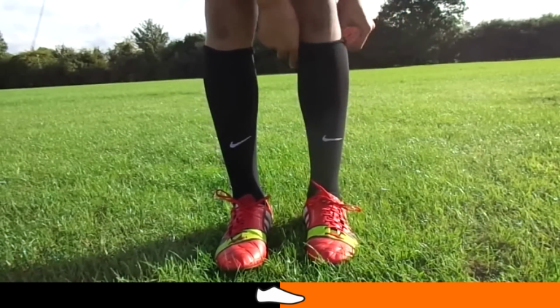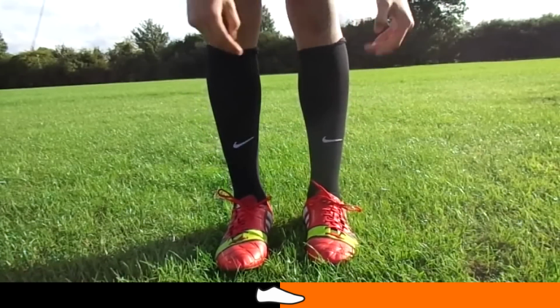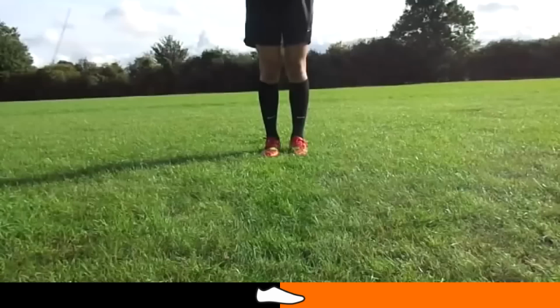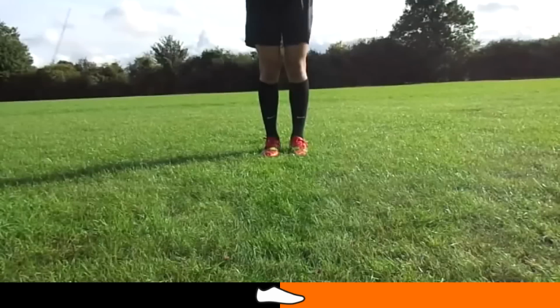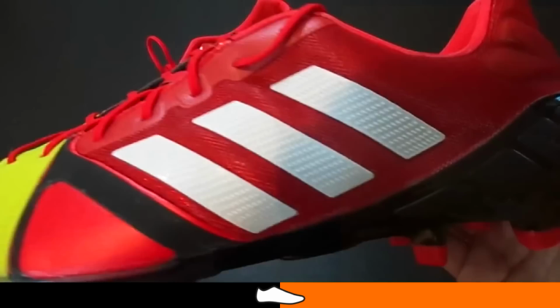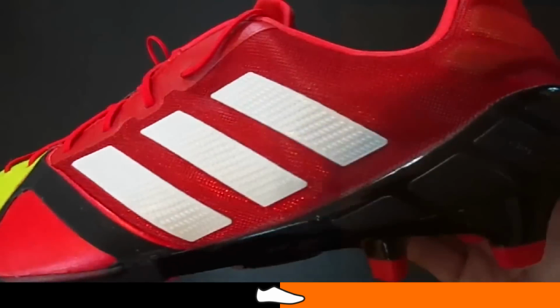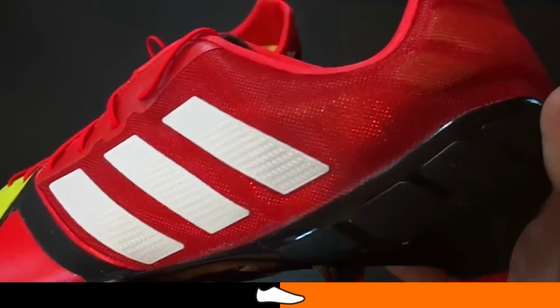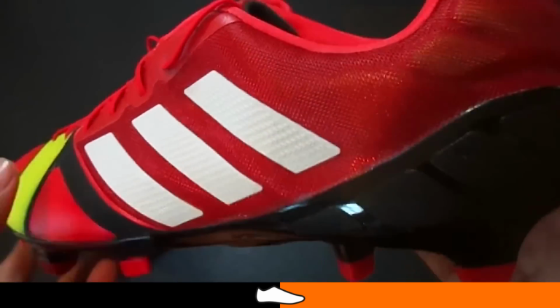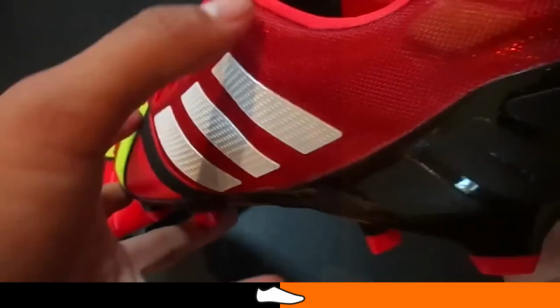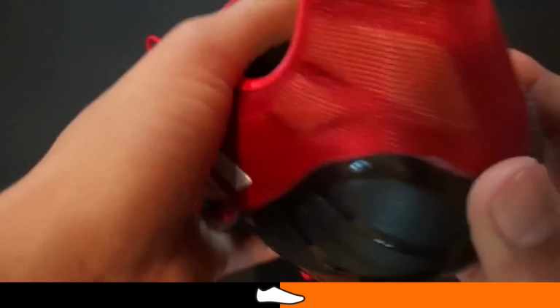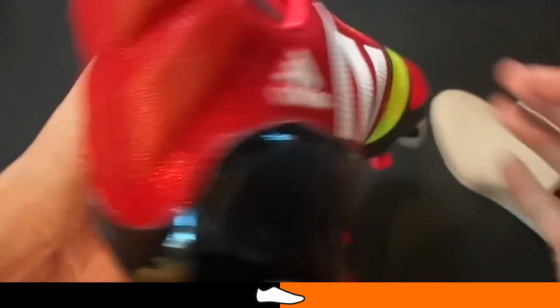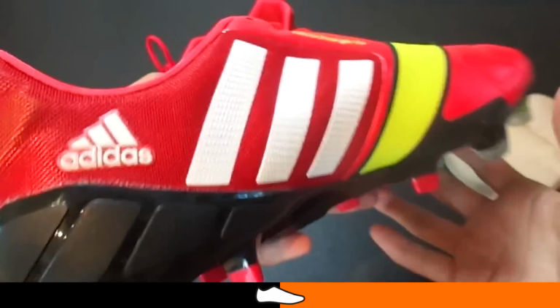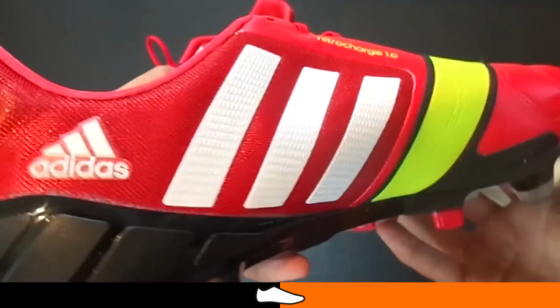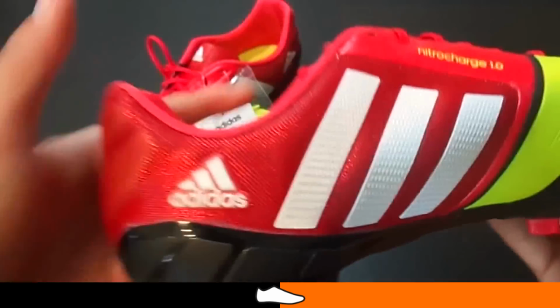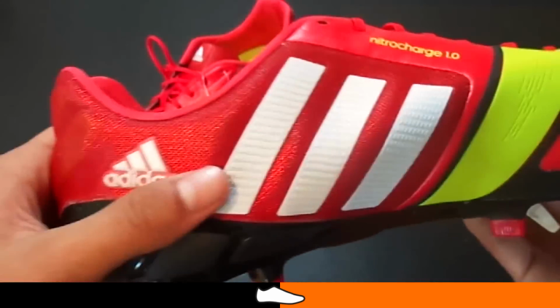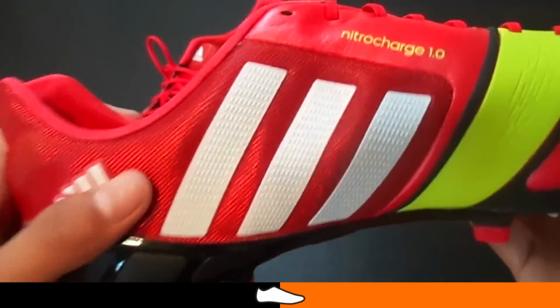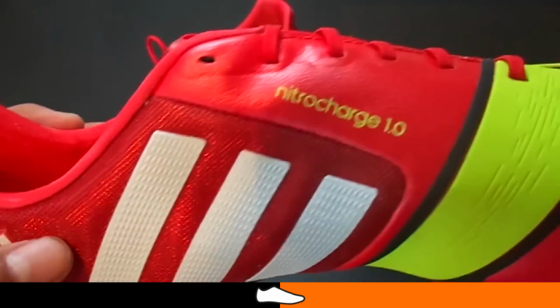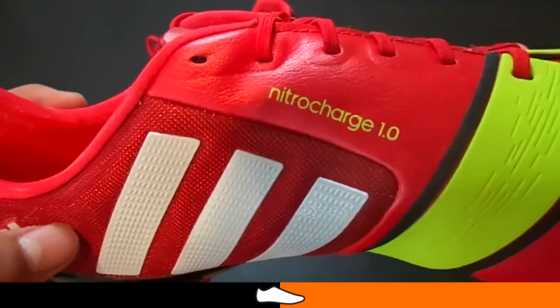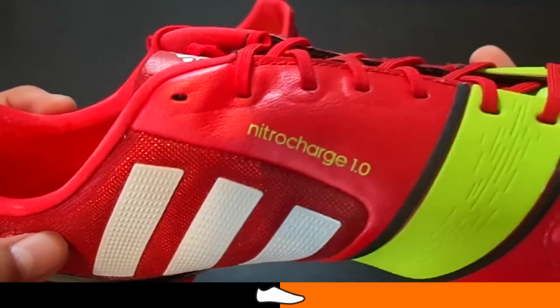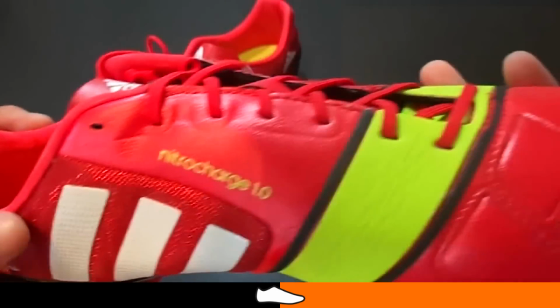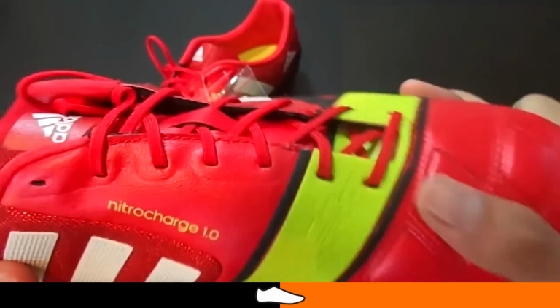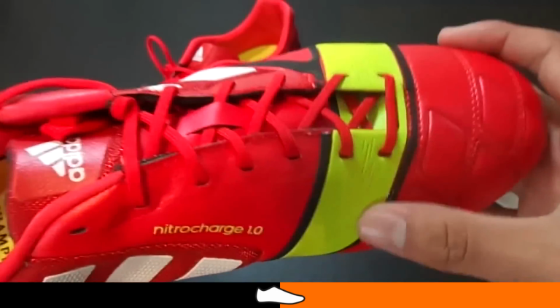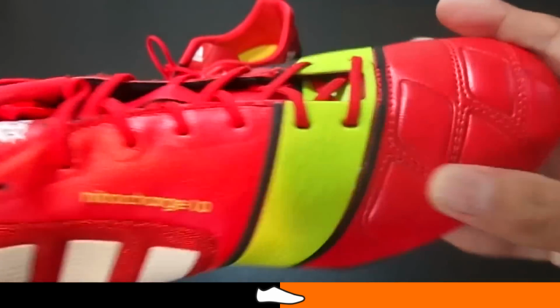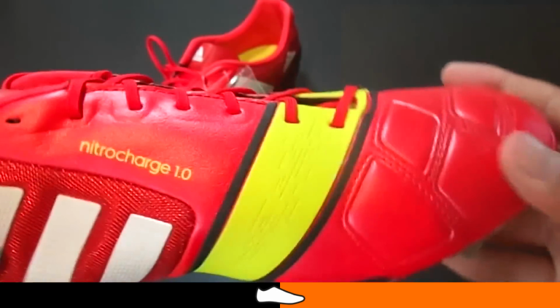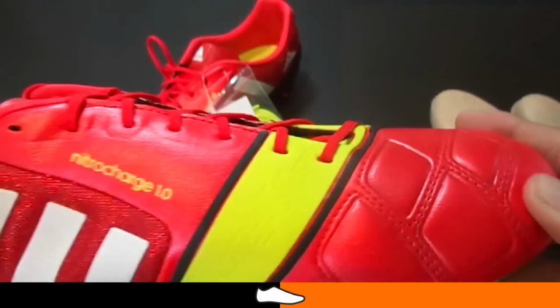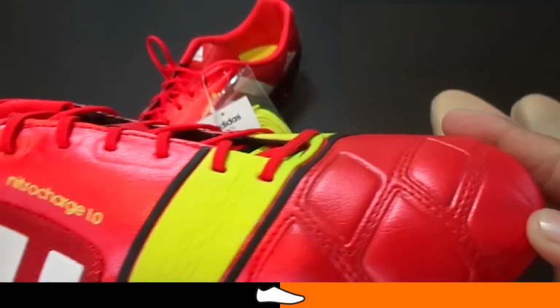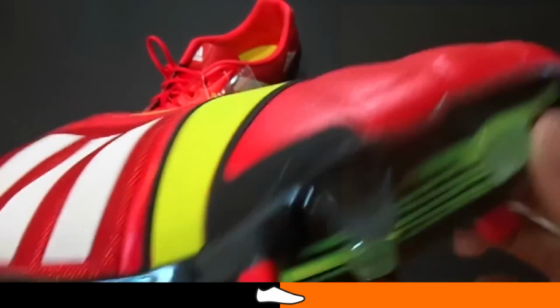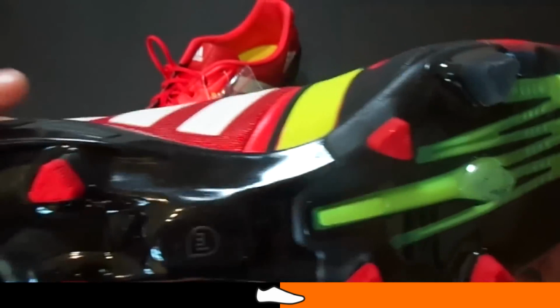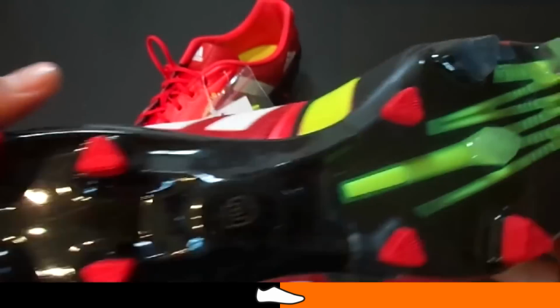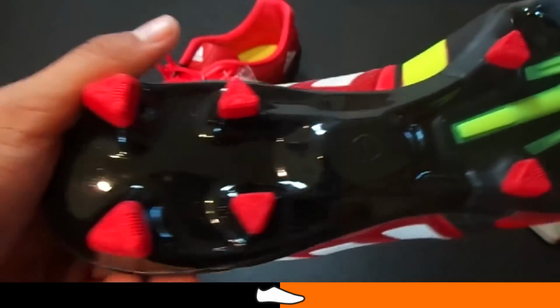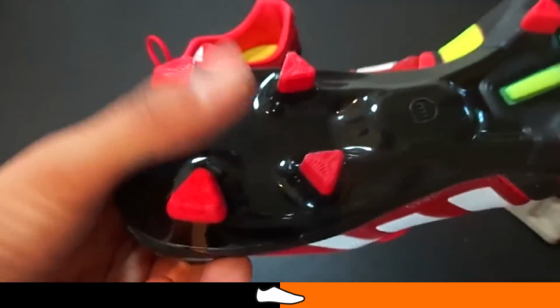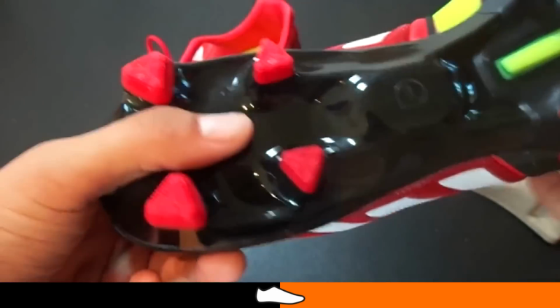Here's what SeaOption3 had to say. The Nitro Charge is a very comfortable boot. The upper is made from a combination of three materials that all come together very nicely, not only making for a comfortable feel, but also a very solid fit.